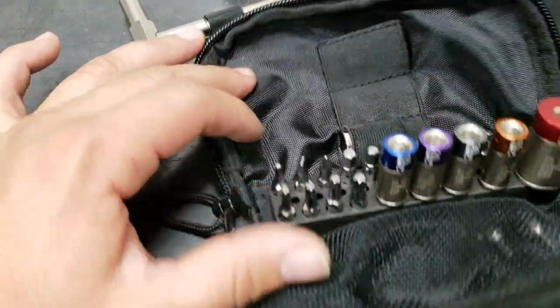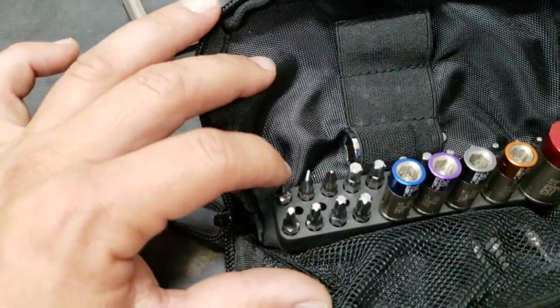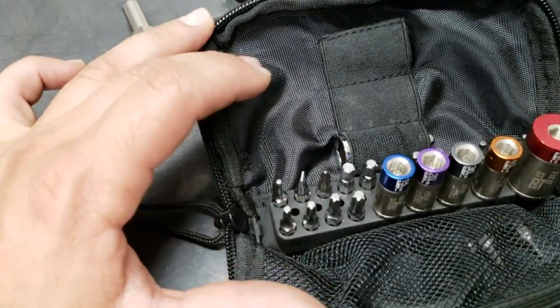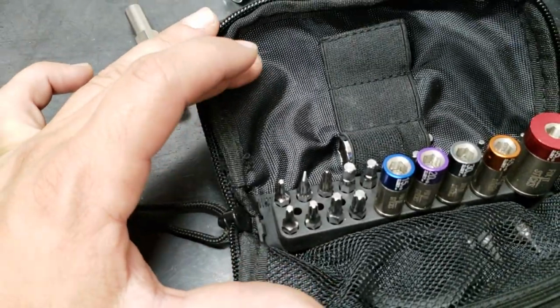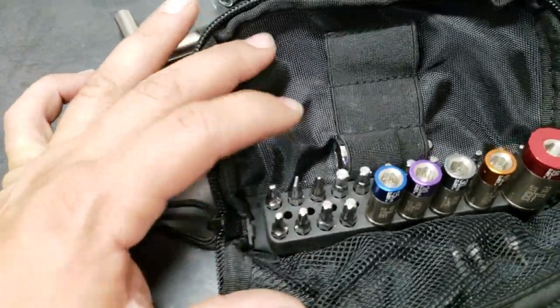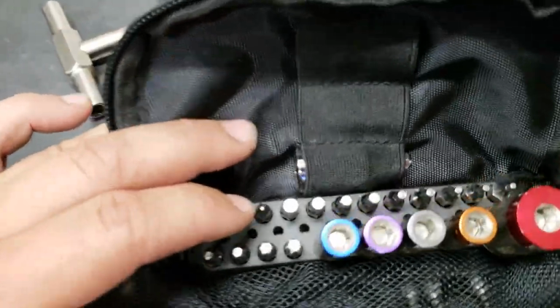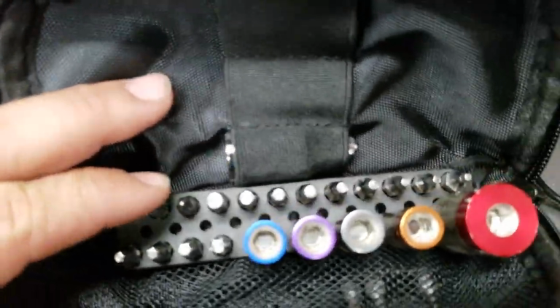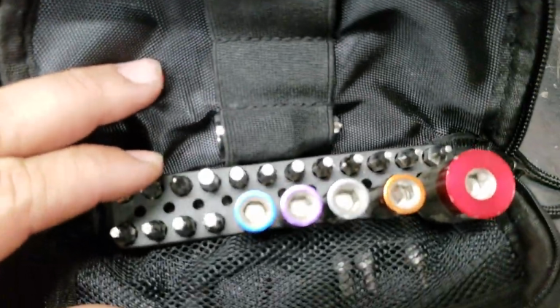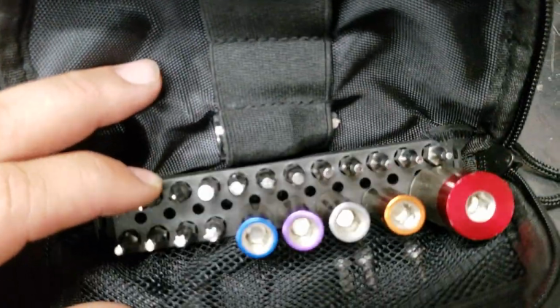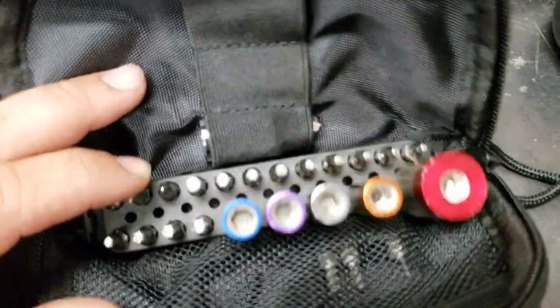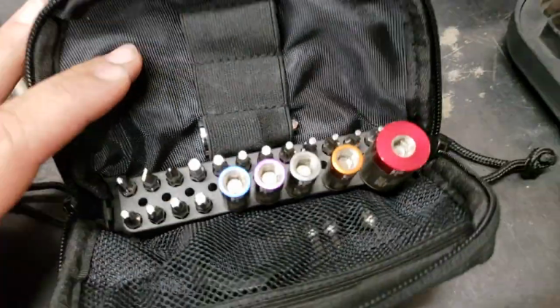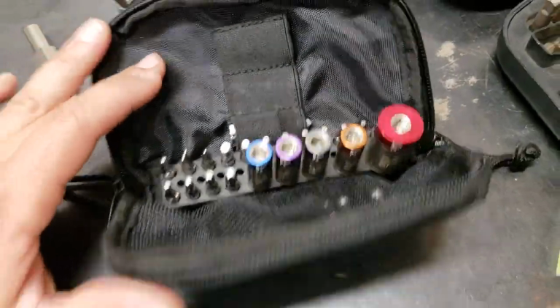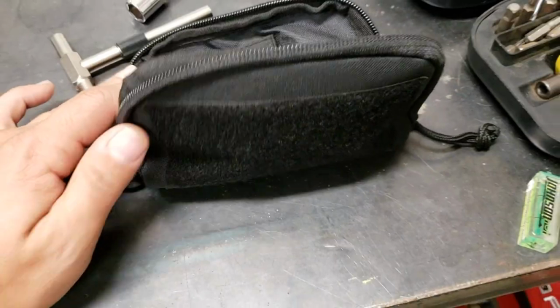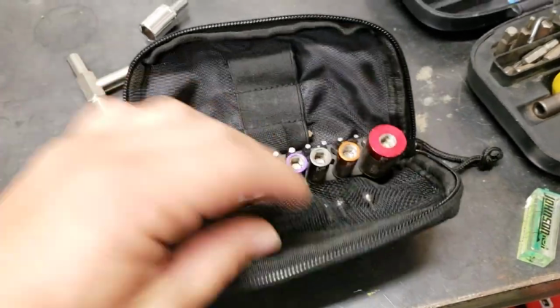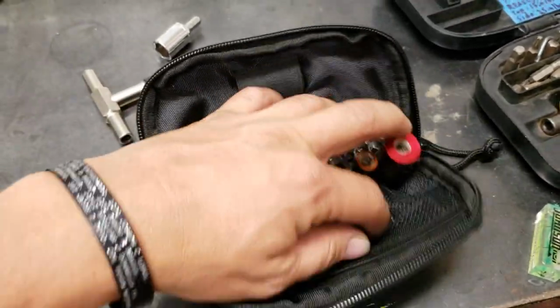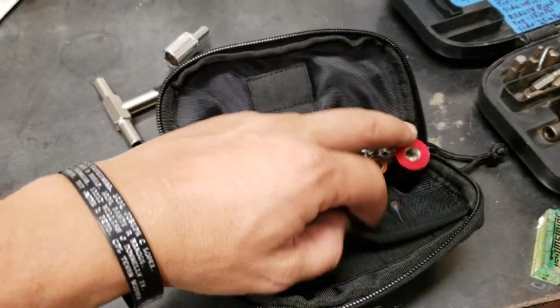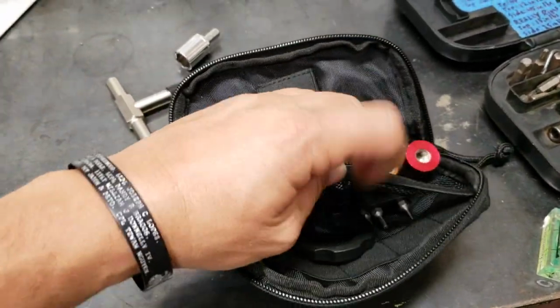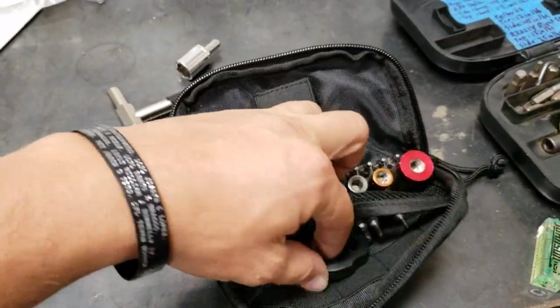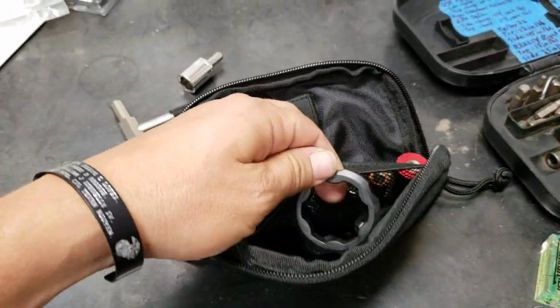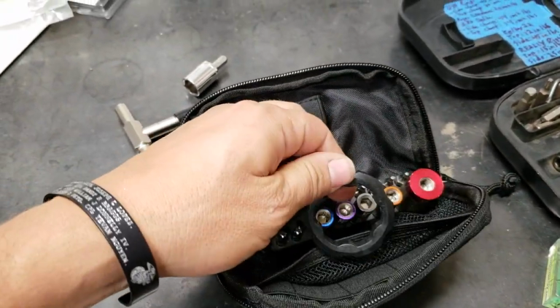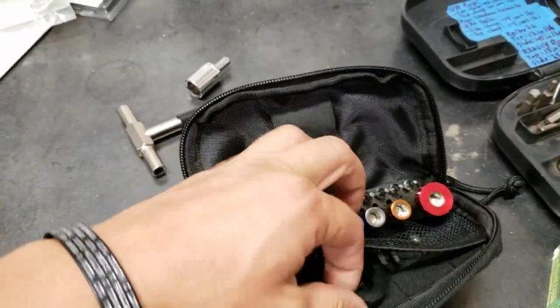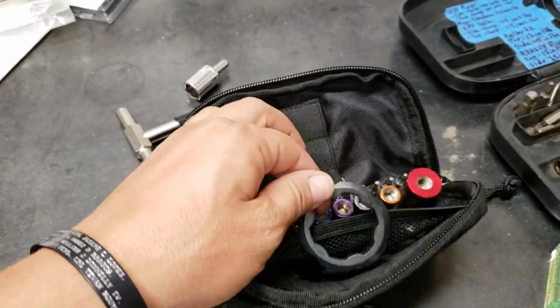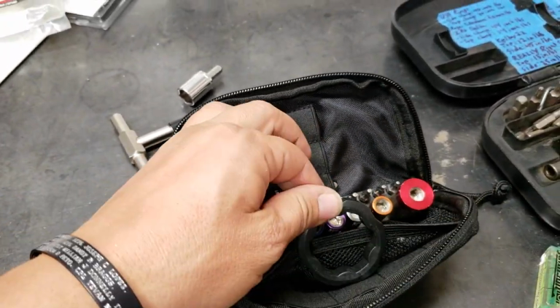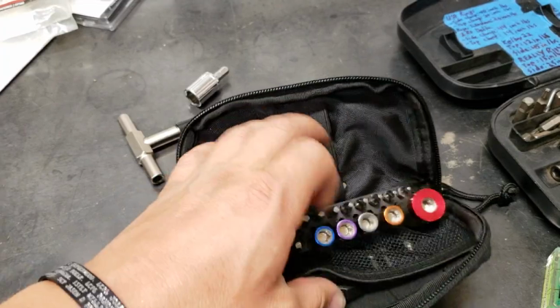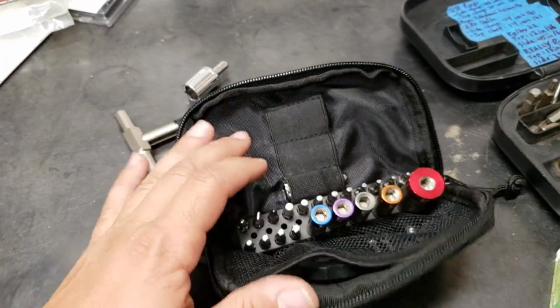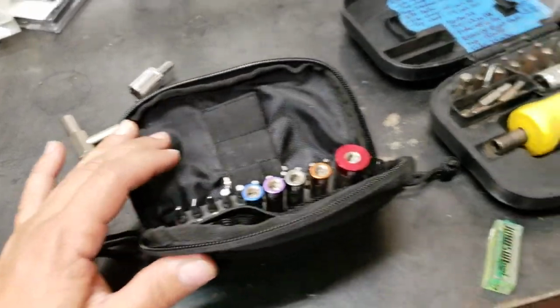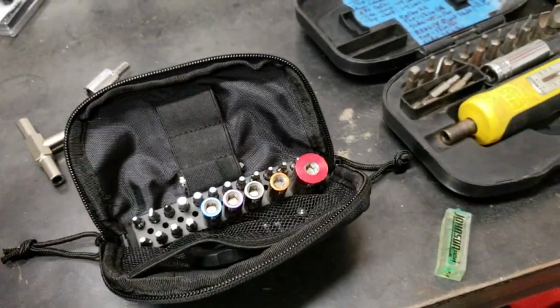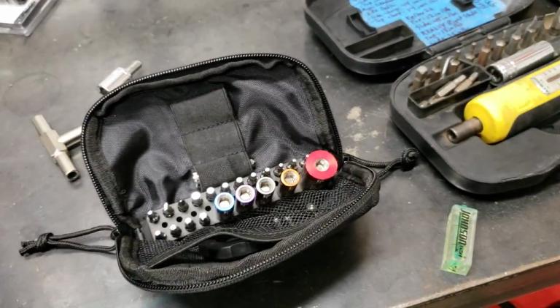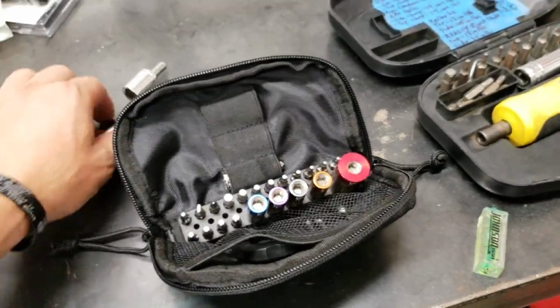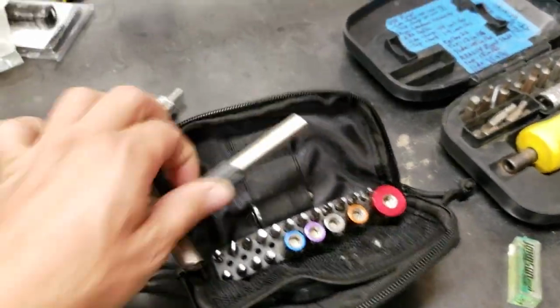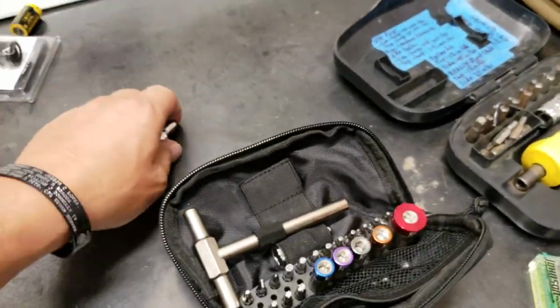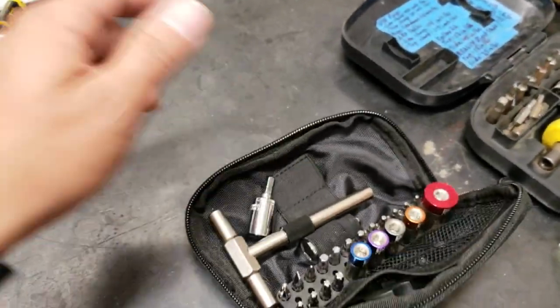We got Phillips, we got standard, we got Allen keys for days. Buddy, it is set up. I got a USO locking ring tool kit tool. That's it guys — that is our Fix-It-Stick kit.